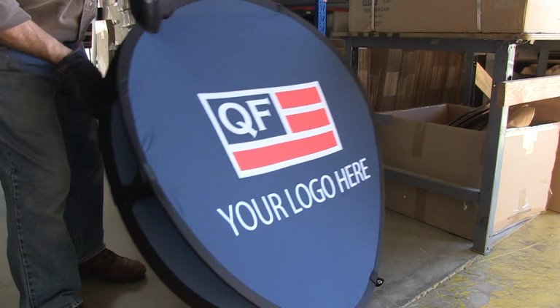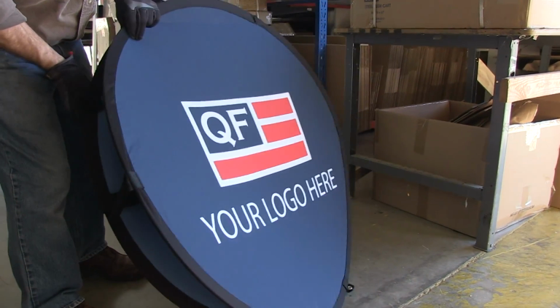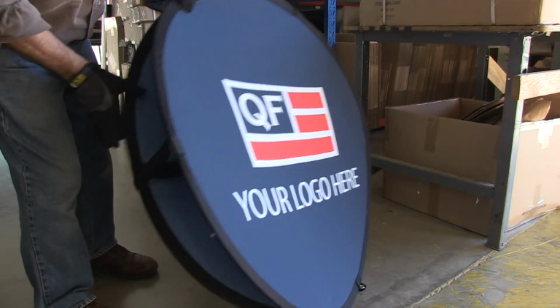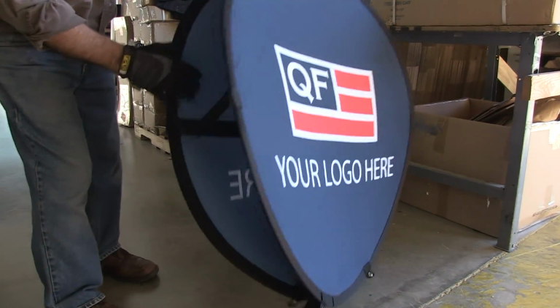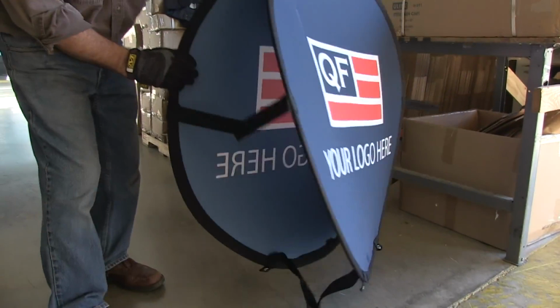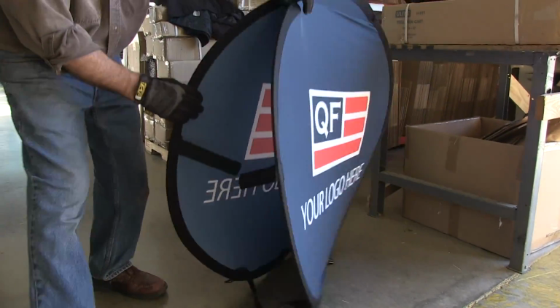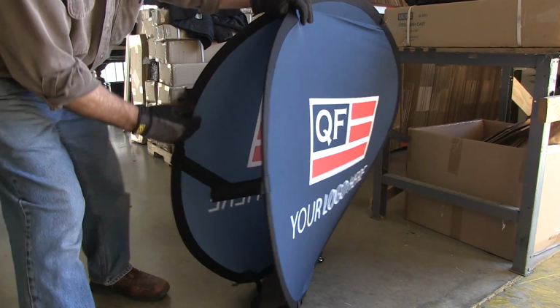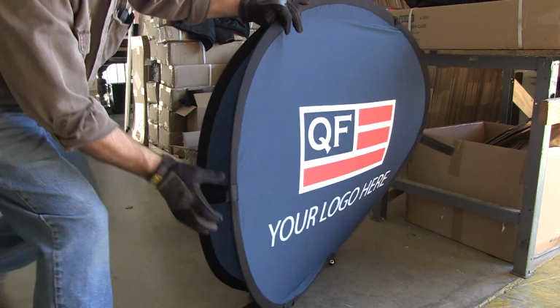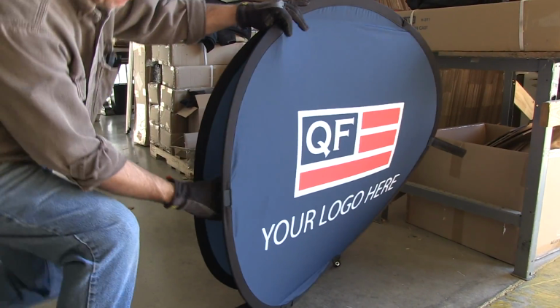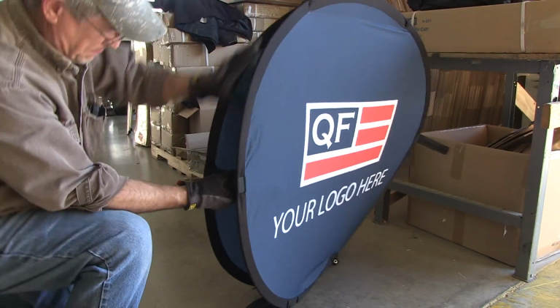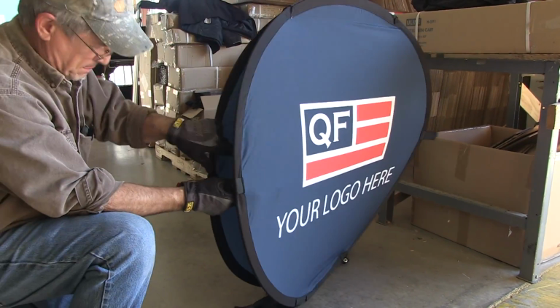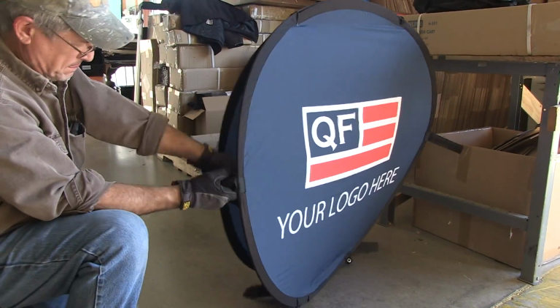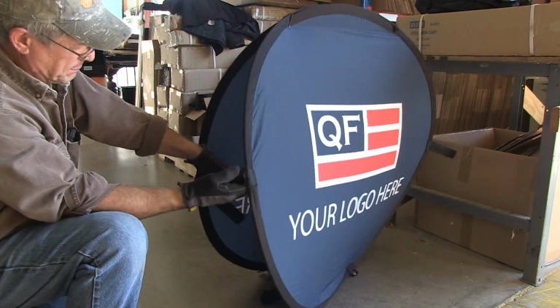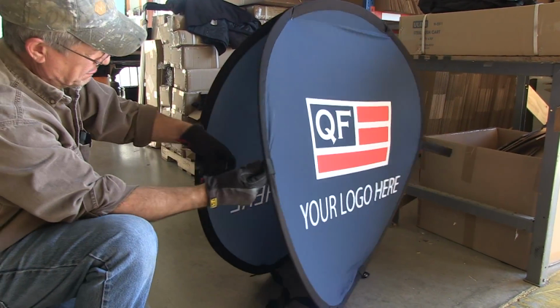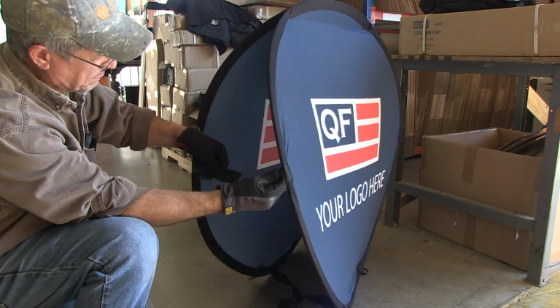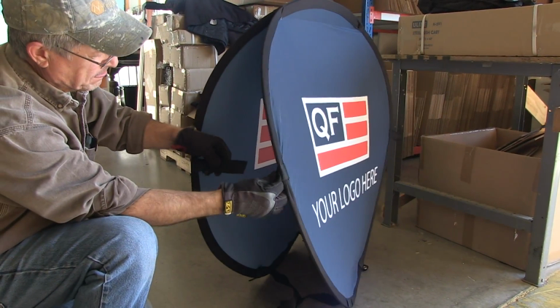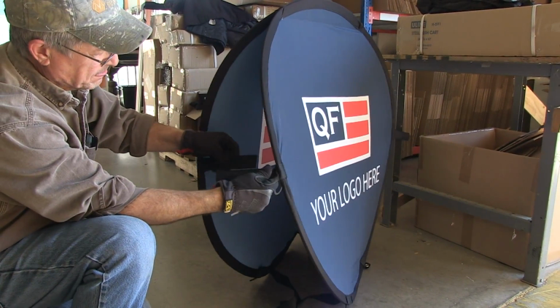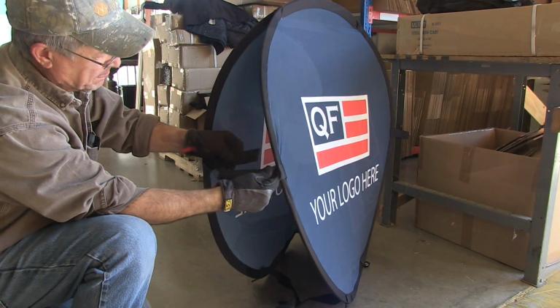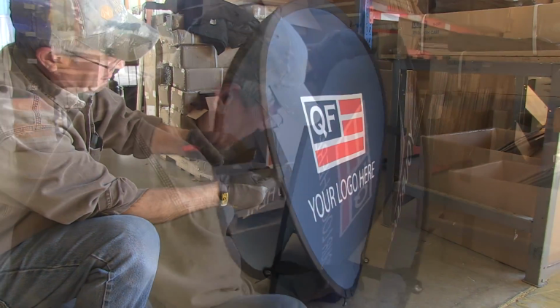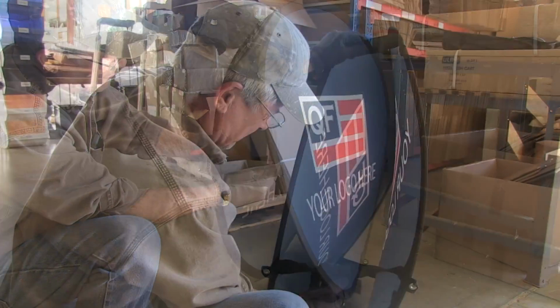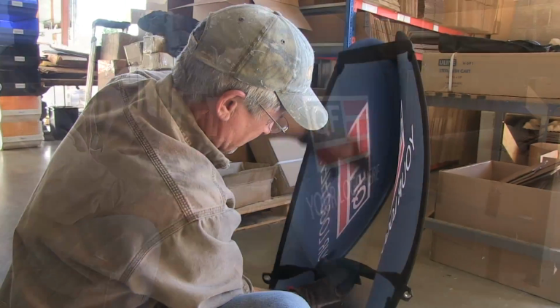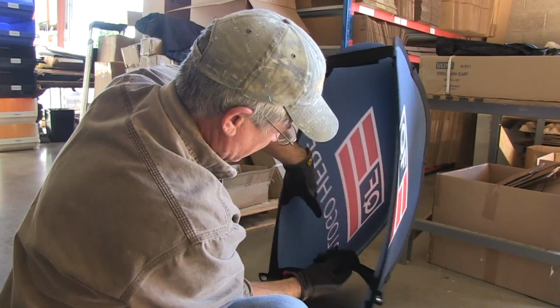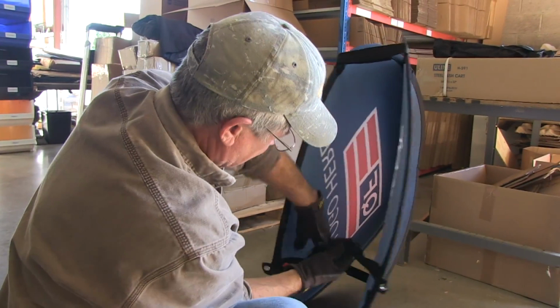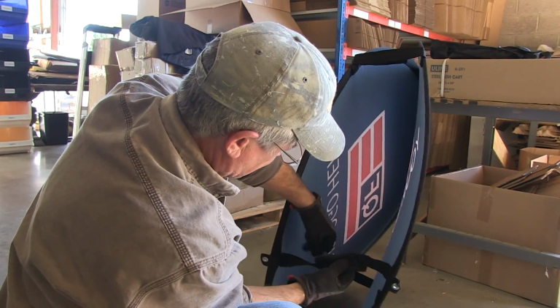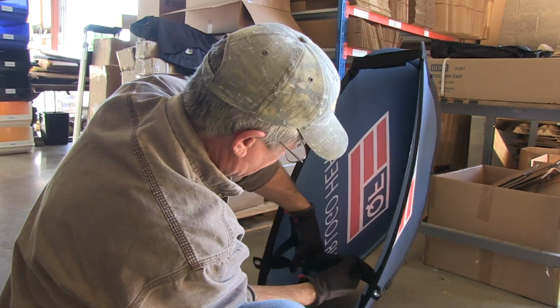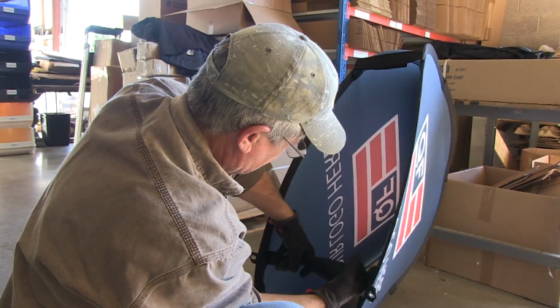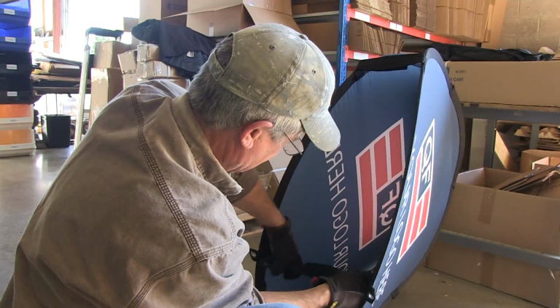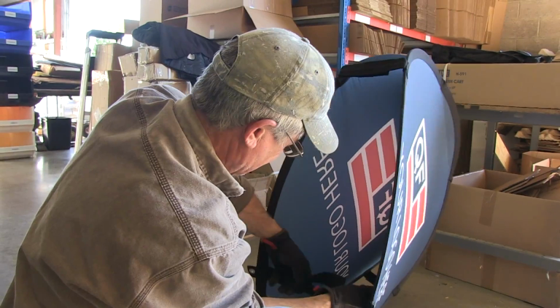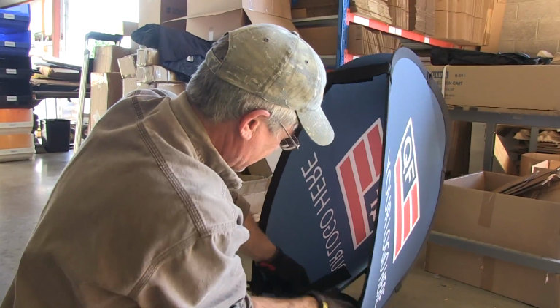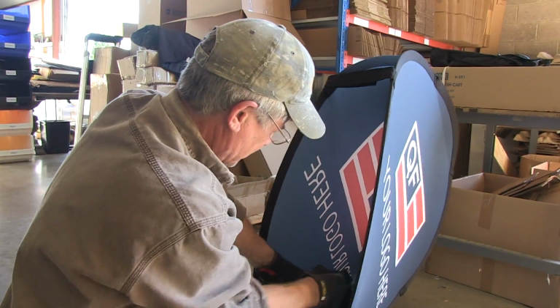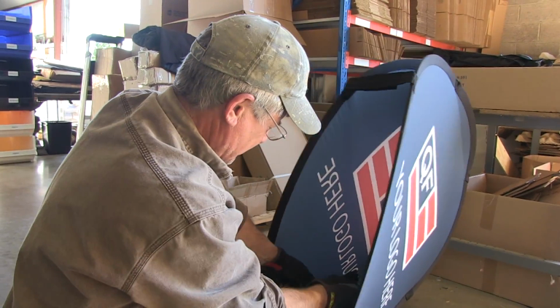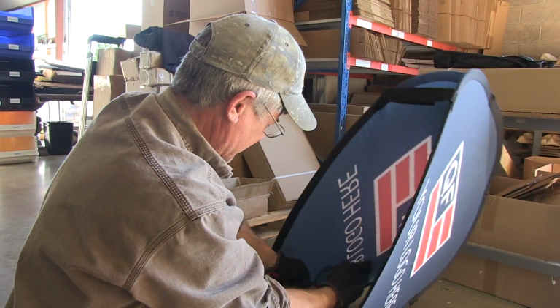Step 3: Separate each side of the pop-up banner and Velcro the two strips along the base as well as the two strips along the sides.